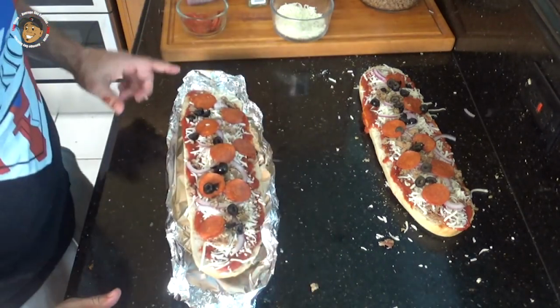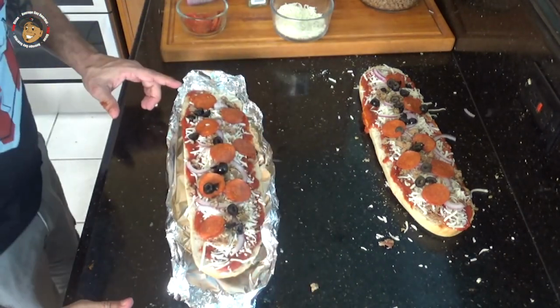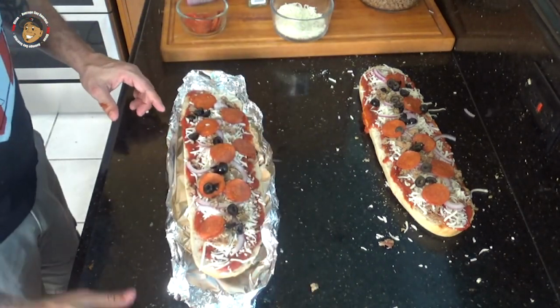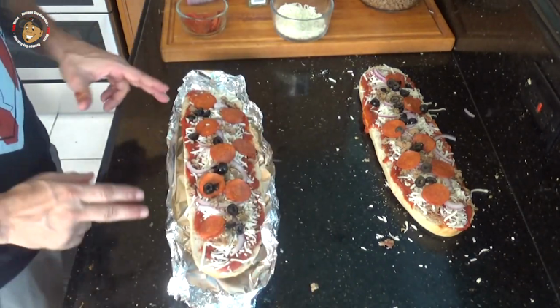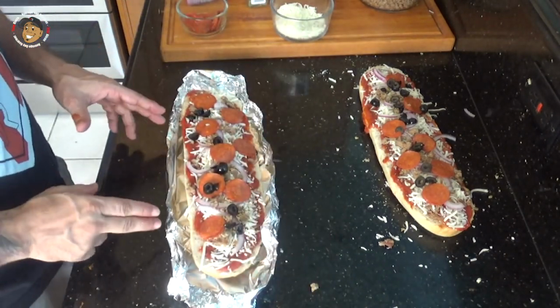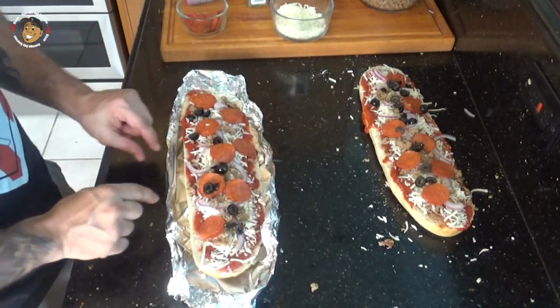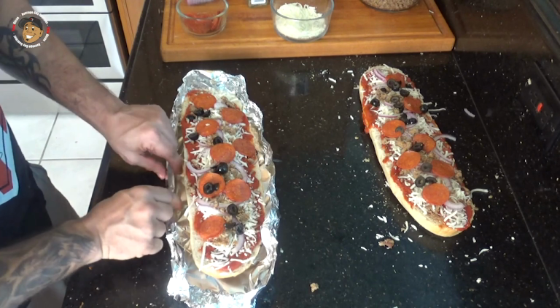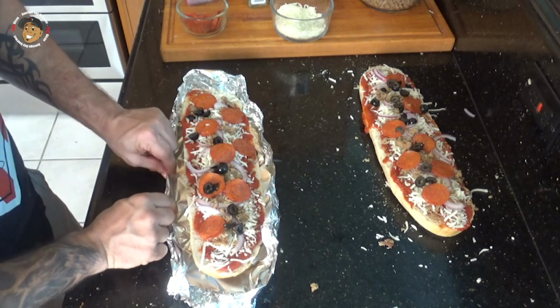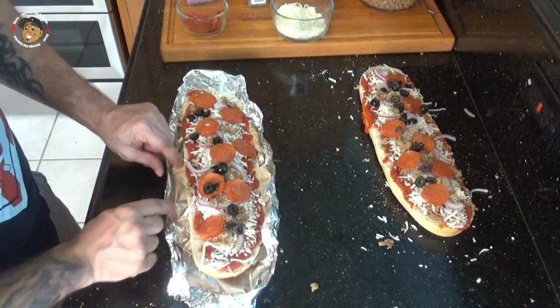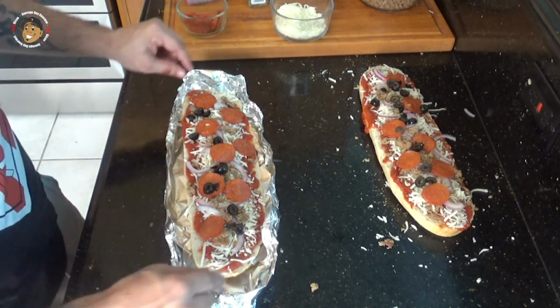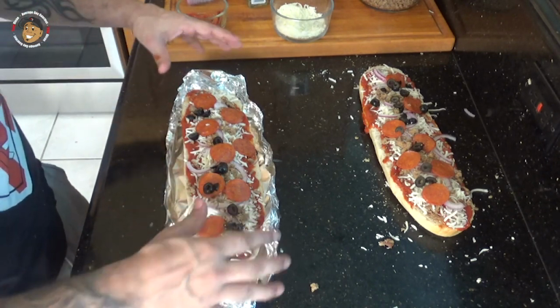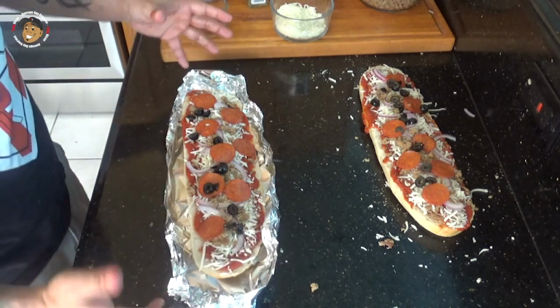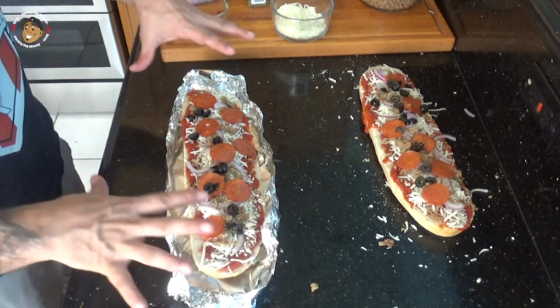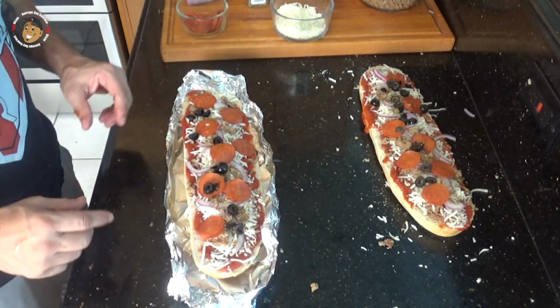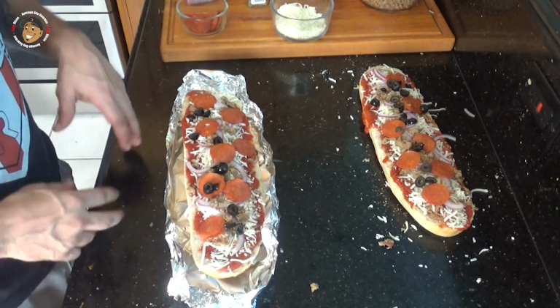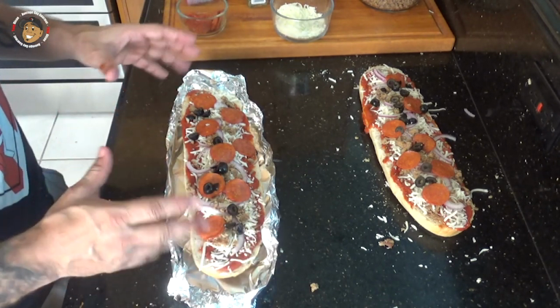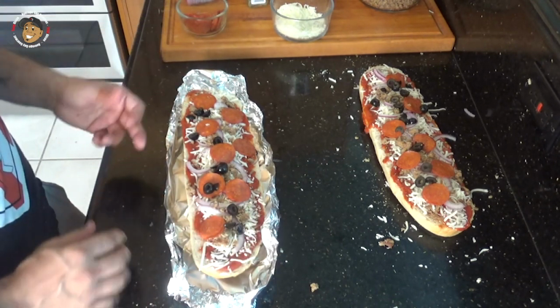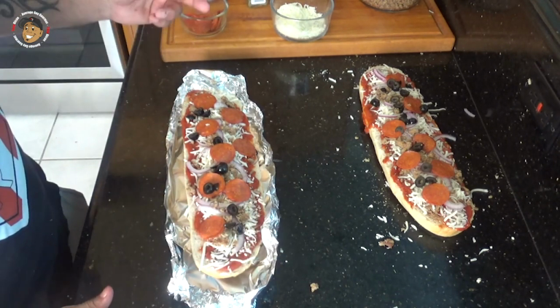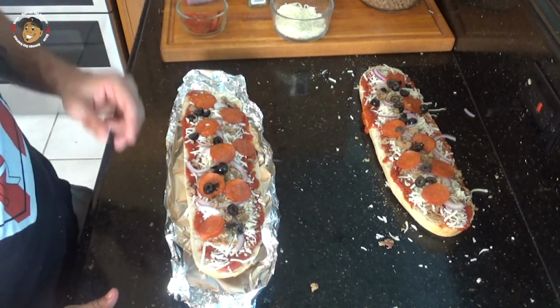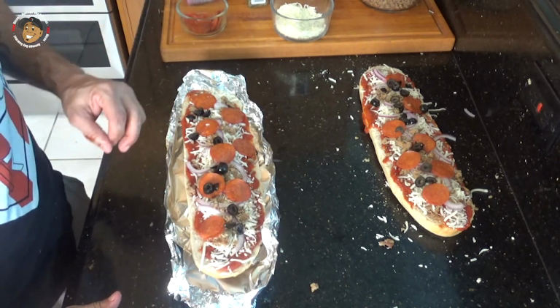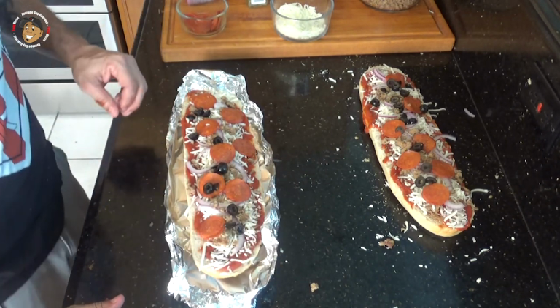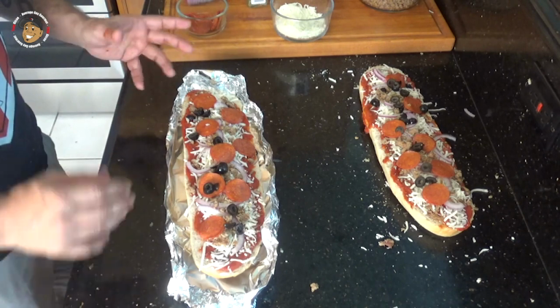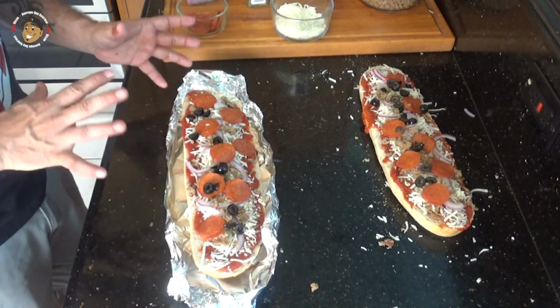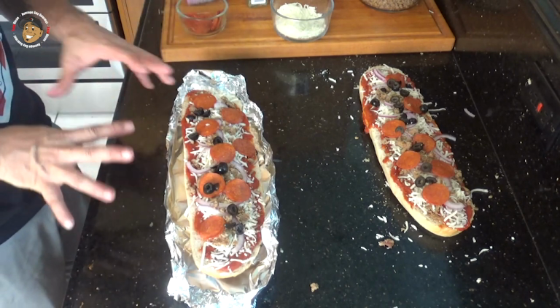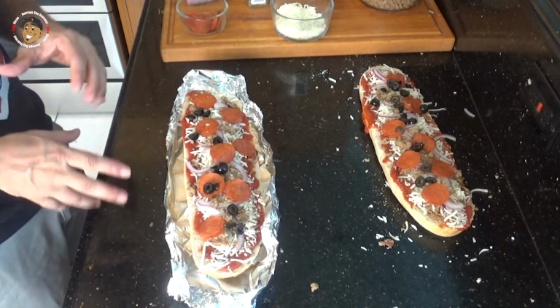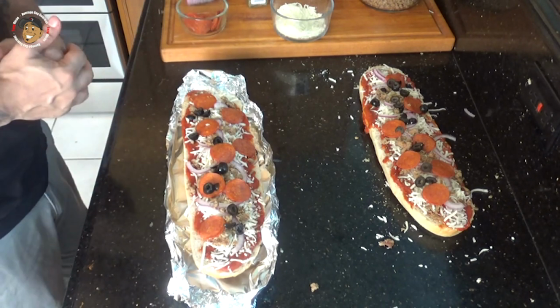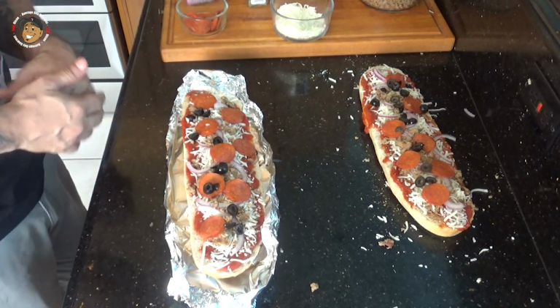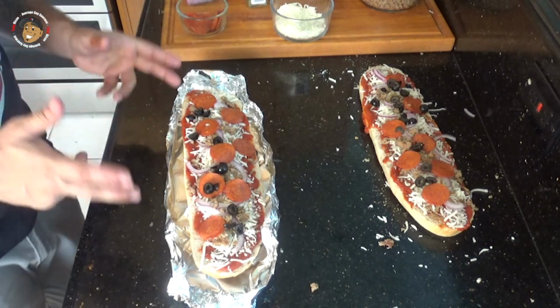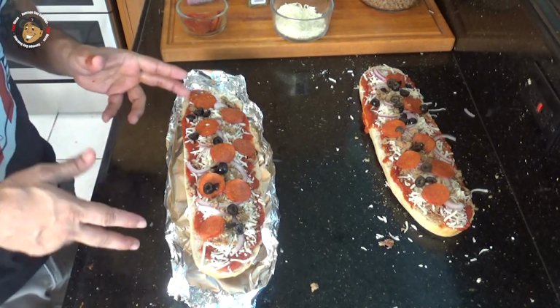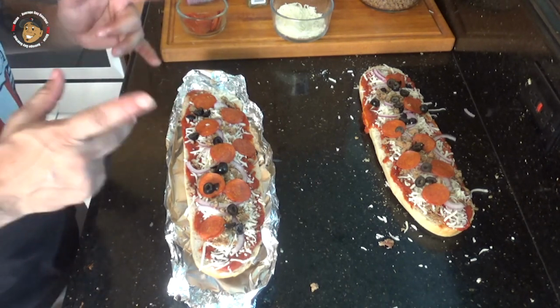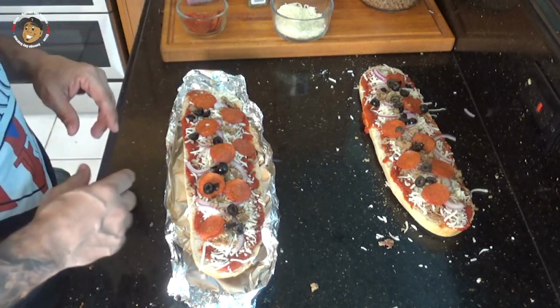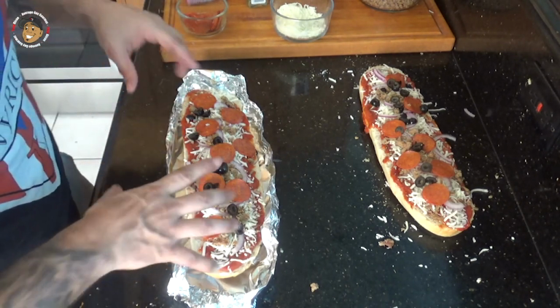Then what I did is I took some tin foil, tented up the sides making a lip — kind of making a boat. I'll just take this out to my grill and let it cook for about 10 minutes, and these will be done.